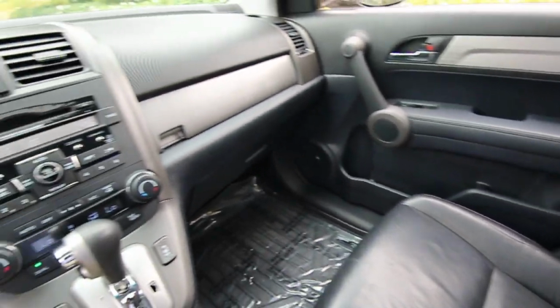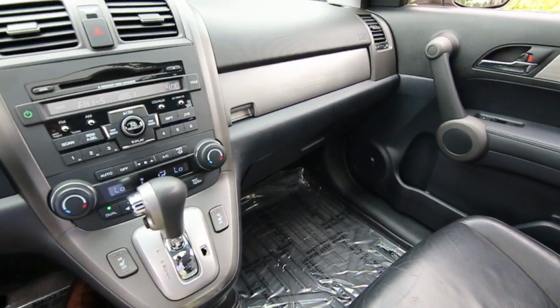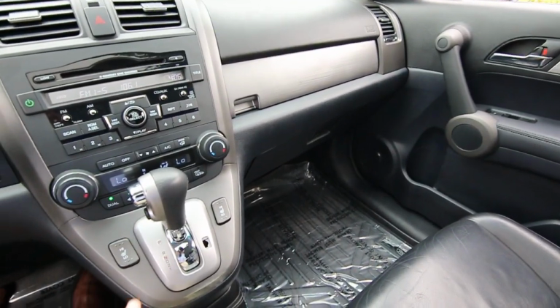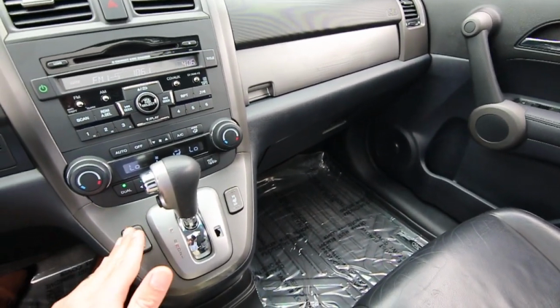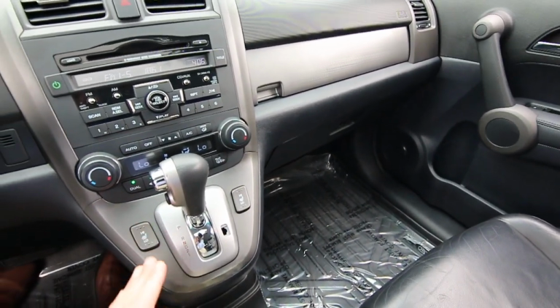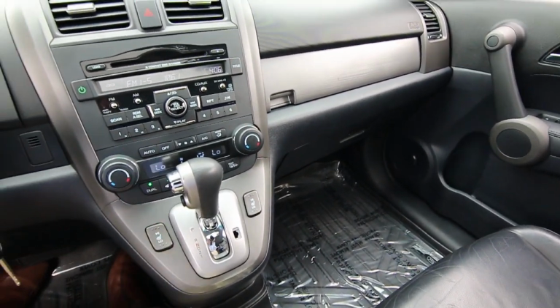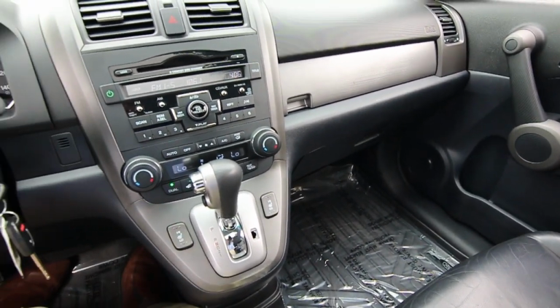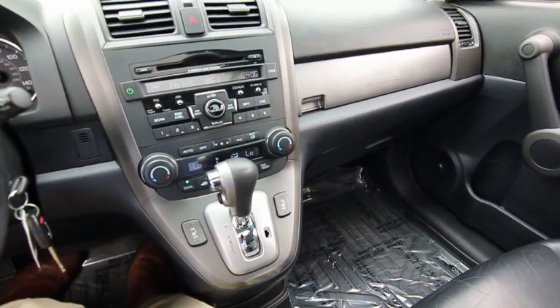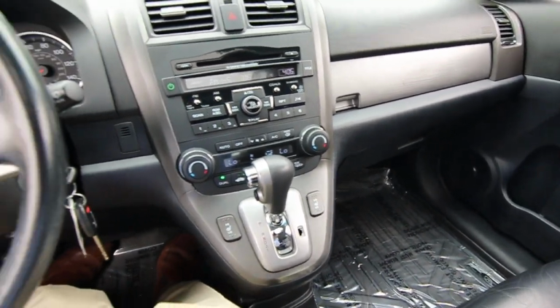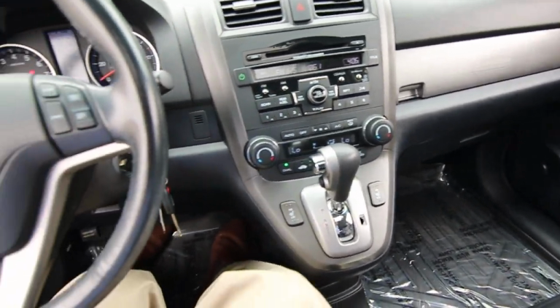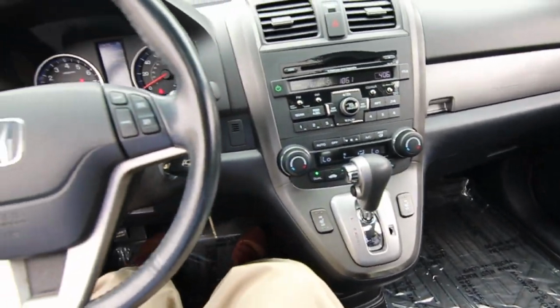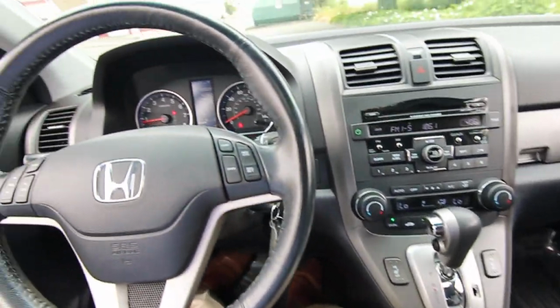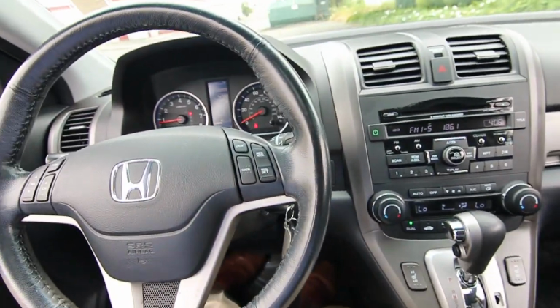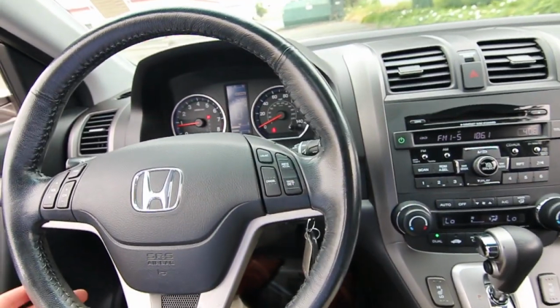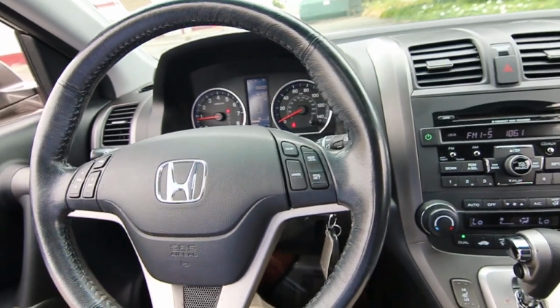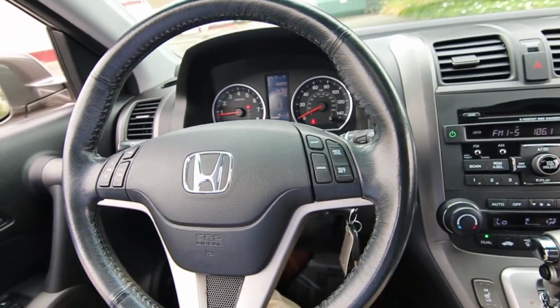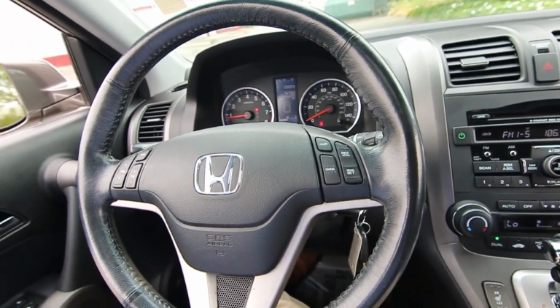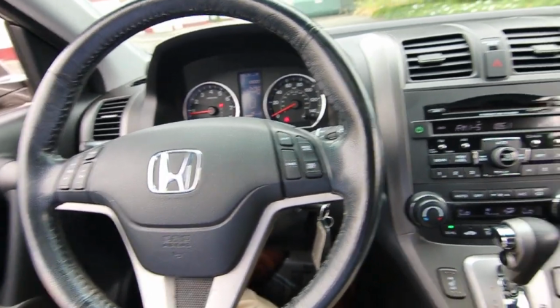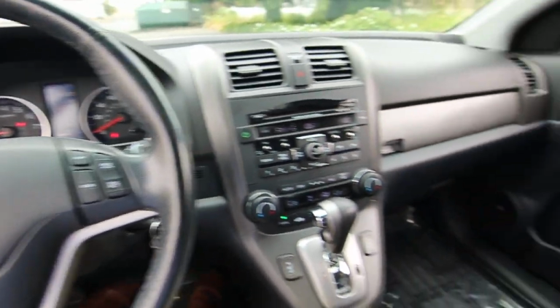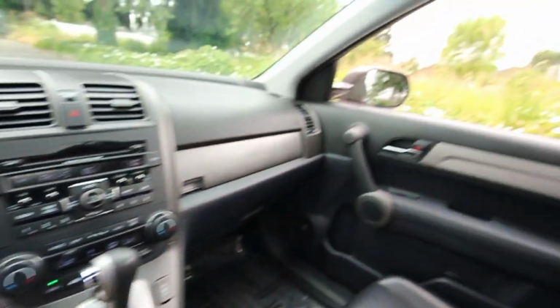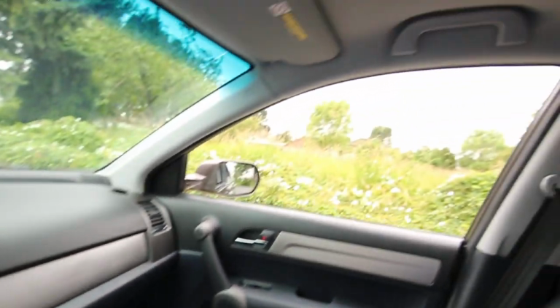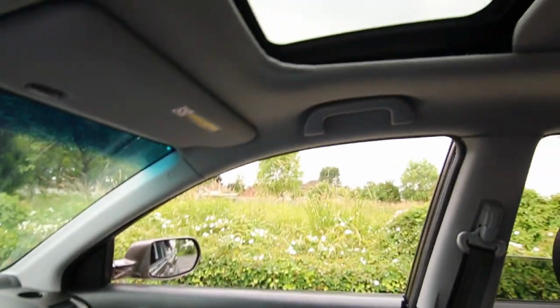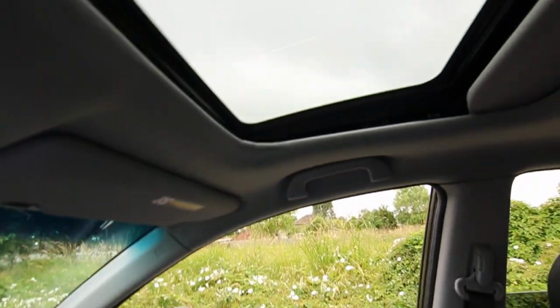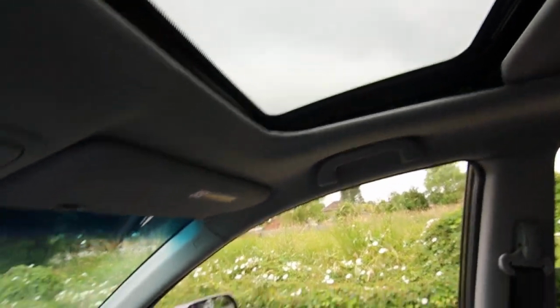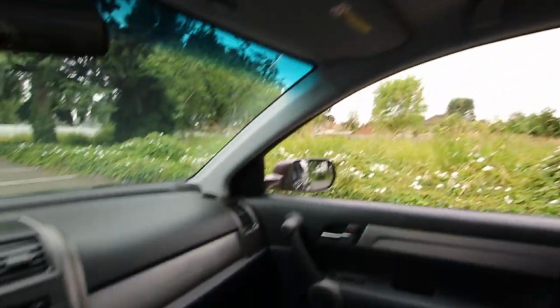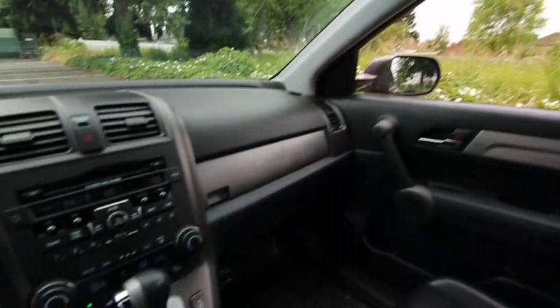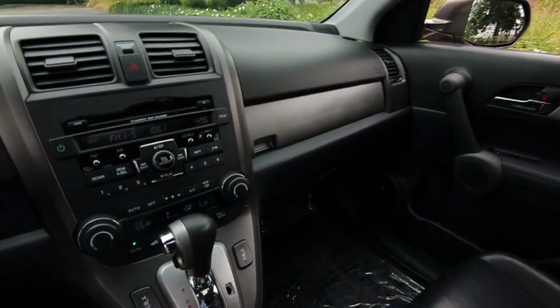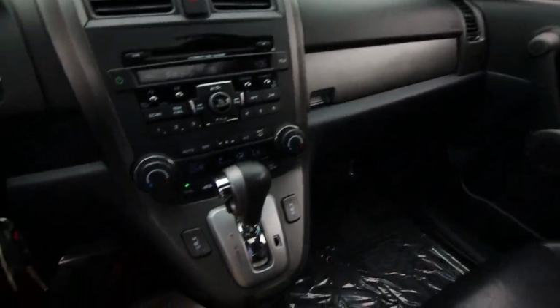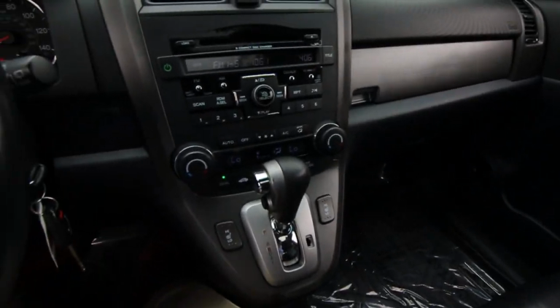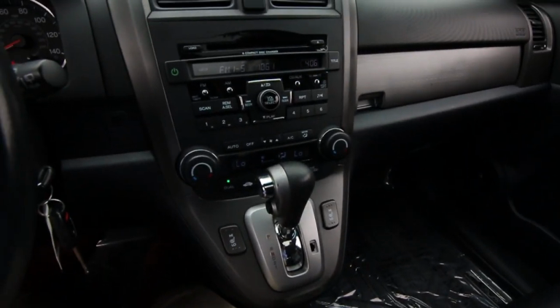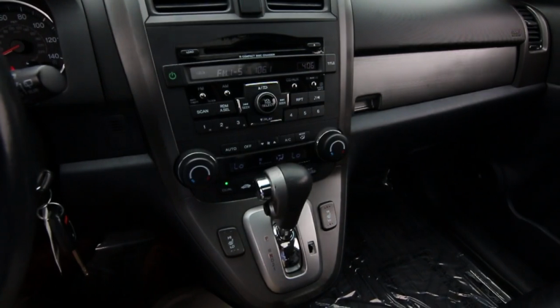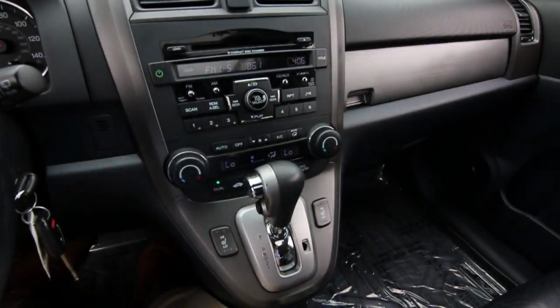as well as heated seats, powered driver's seat, nice leather-wrapped steering wheel, moonroof, and a great sounding audio system.